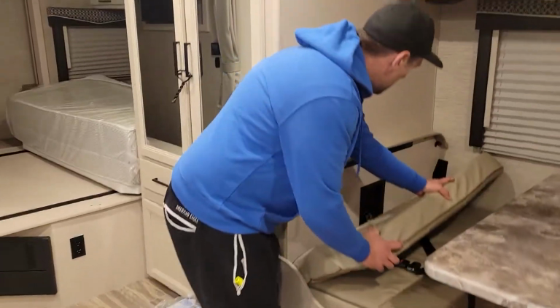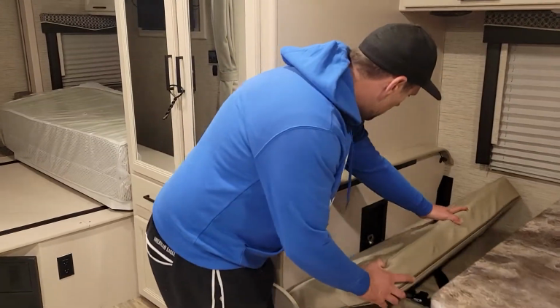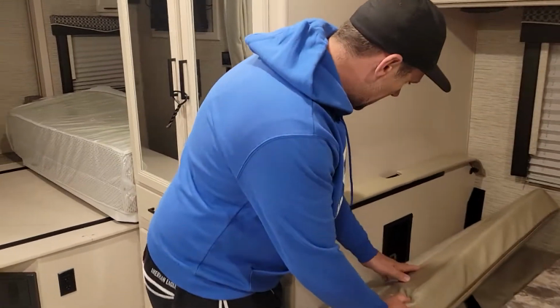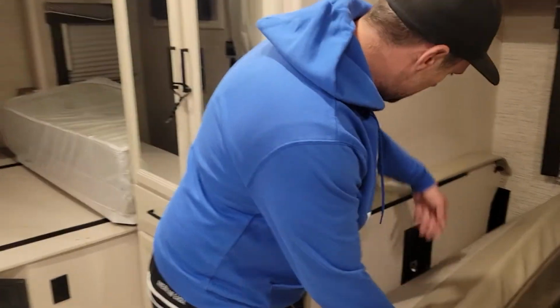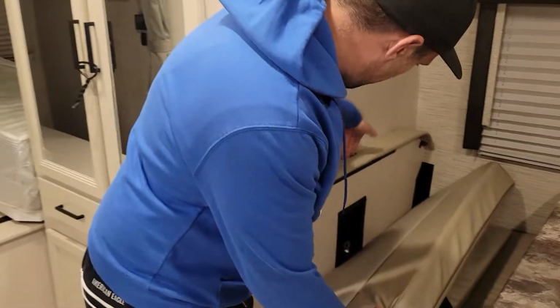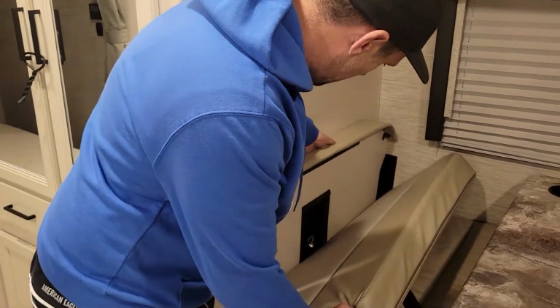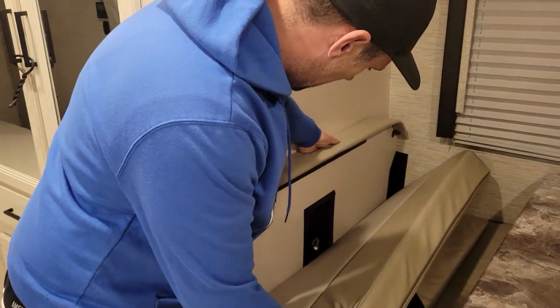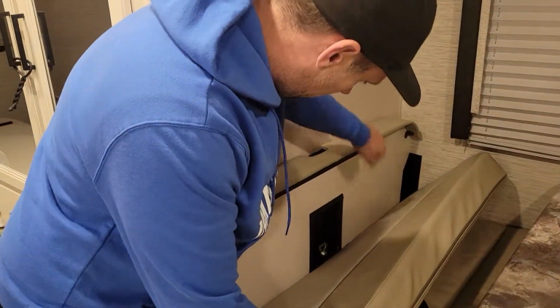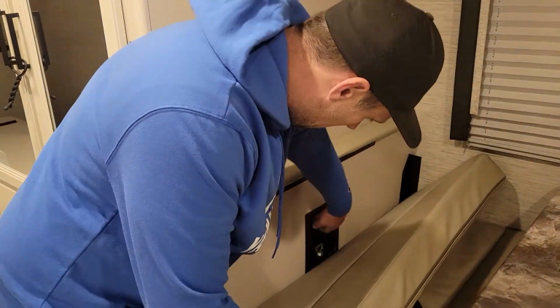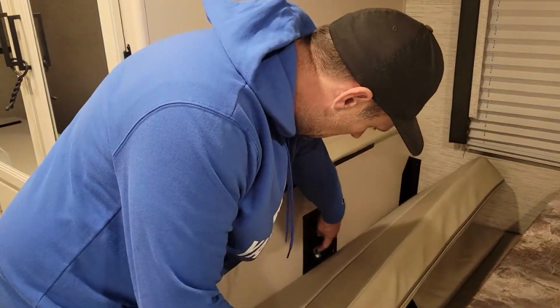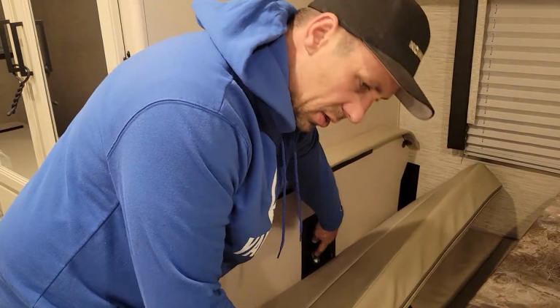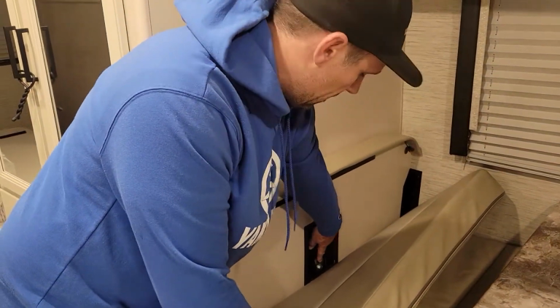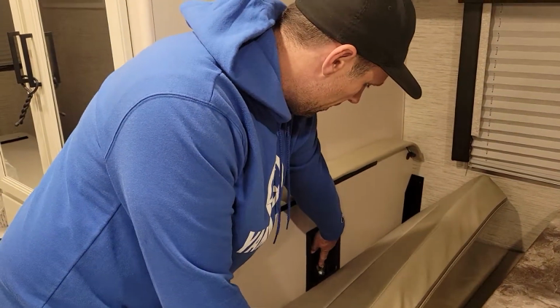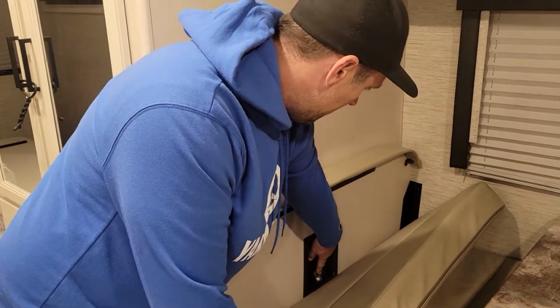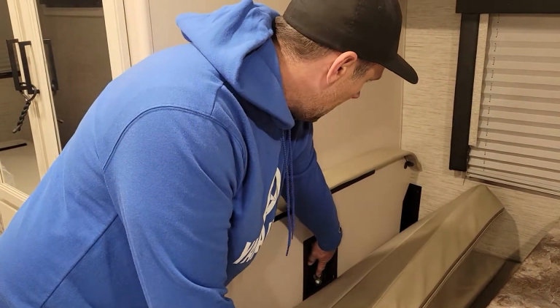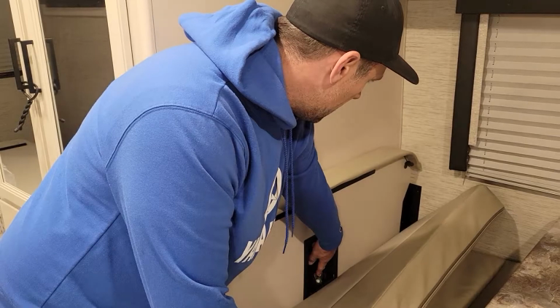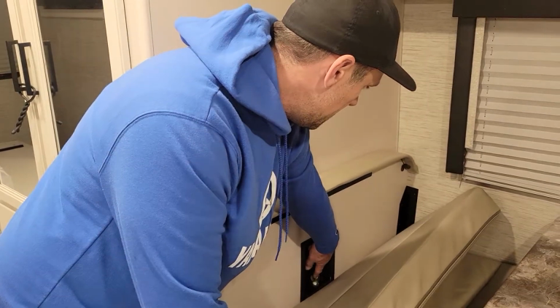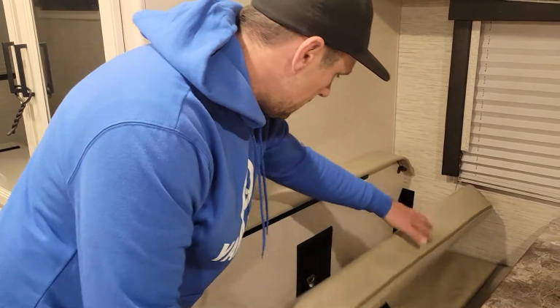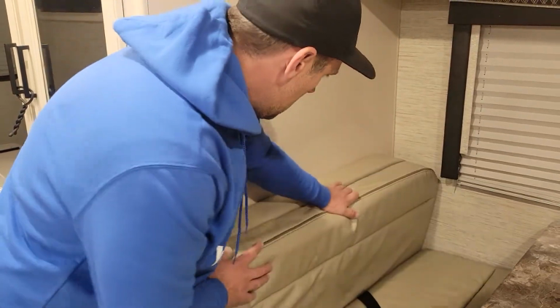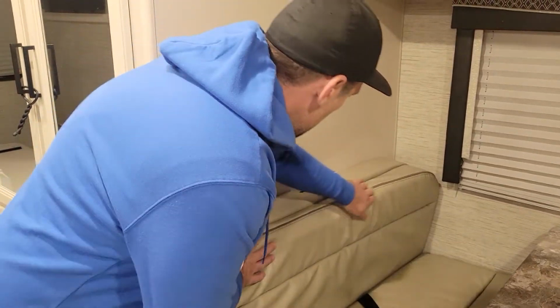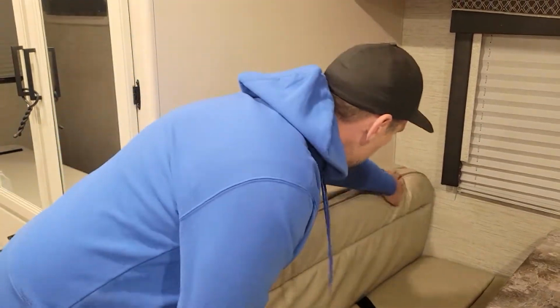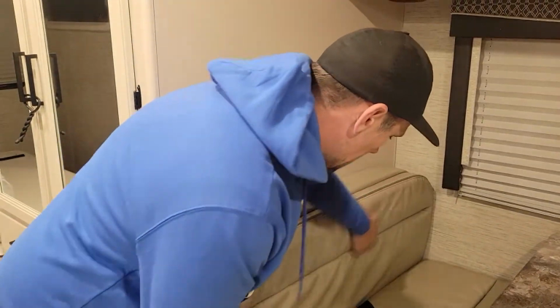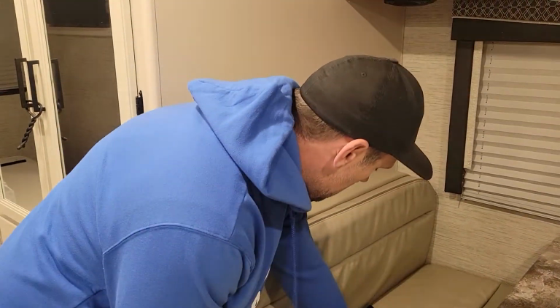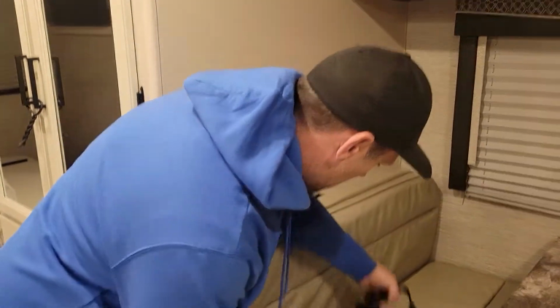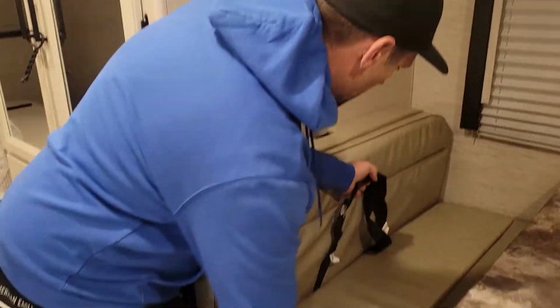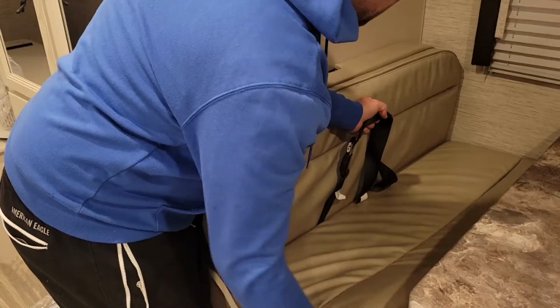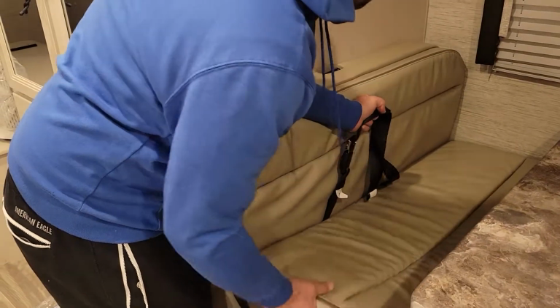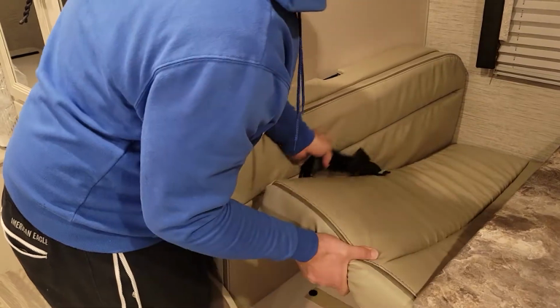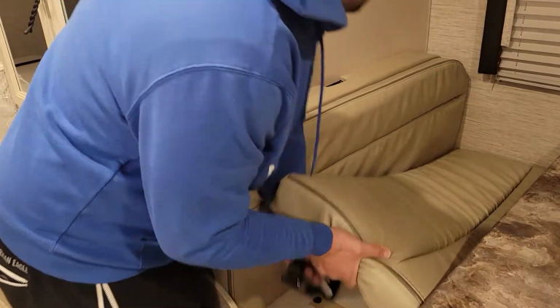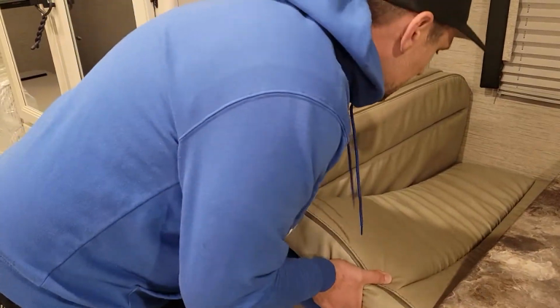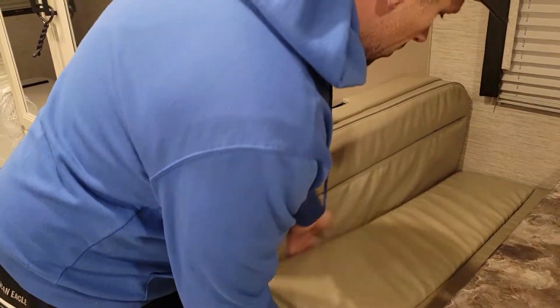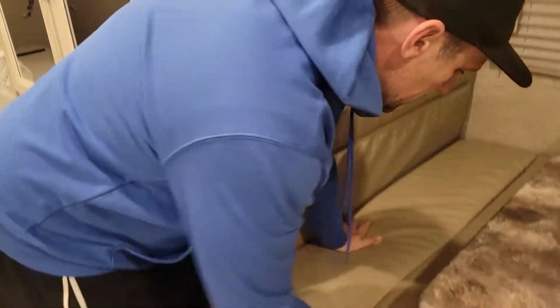There is a car seat hookup here, so you feed your belt in through here, and here's your anchor point for the car seat. Once again, if you're not using them, you just easily stow them underneath.